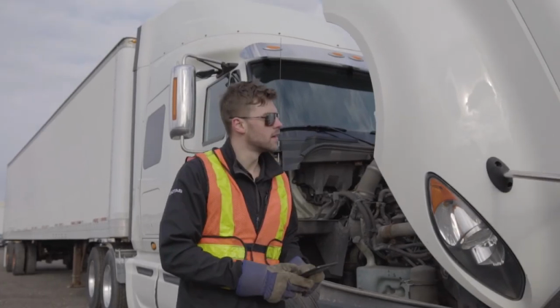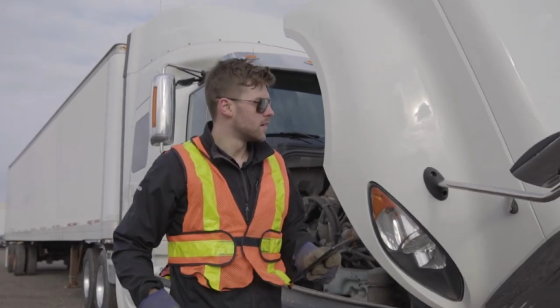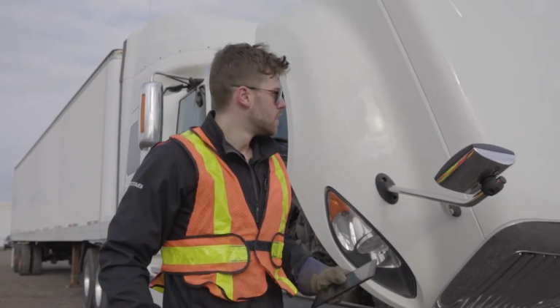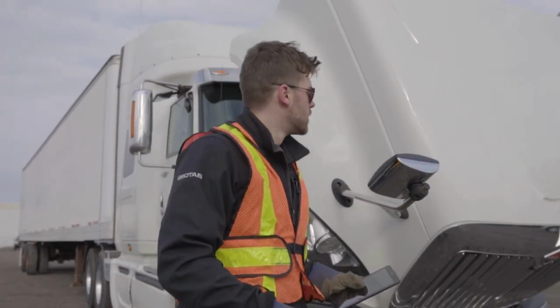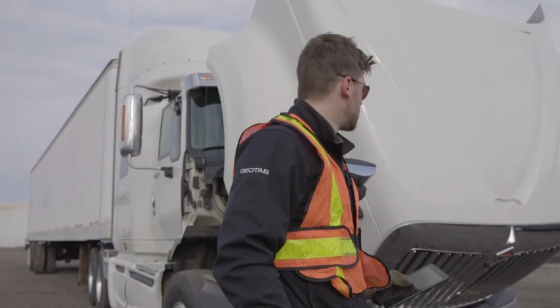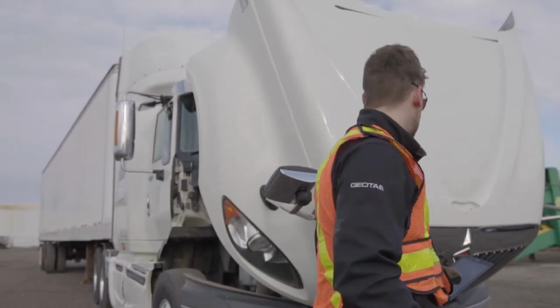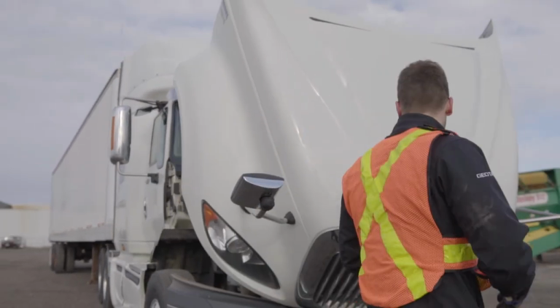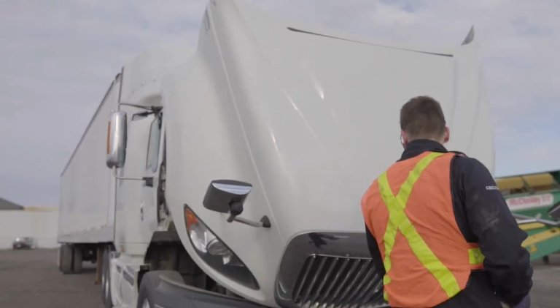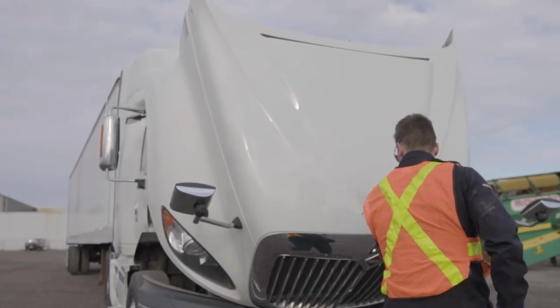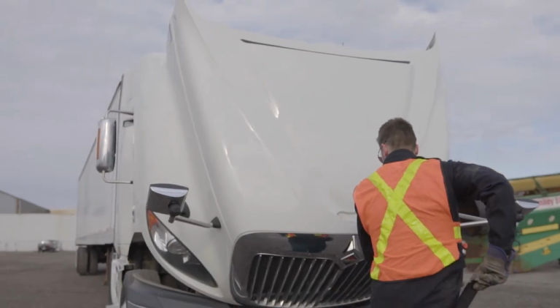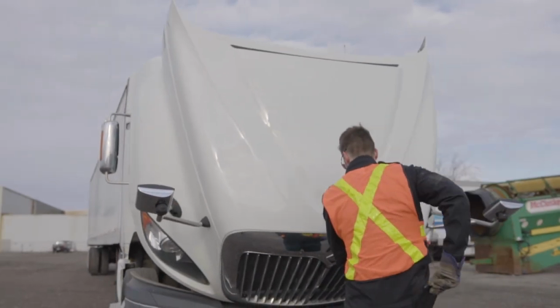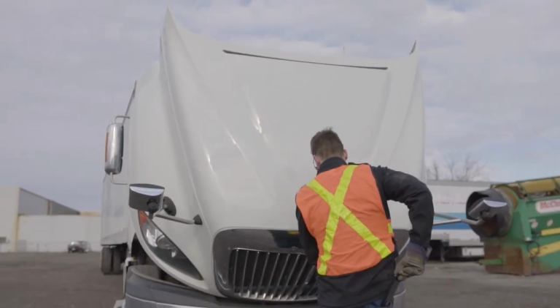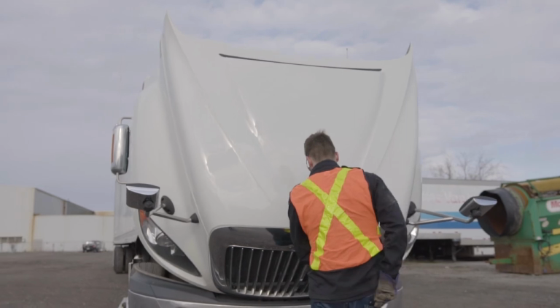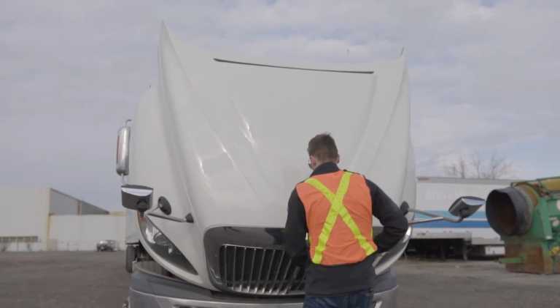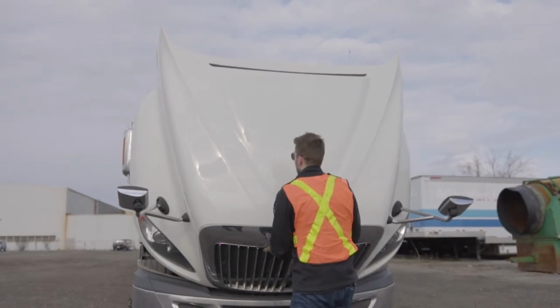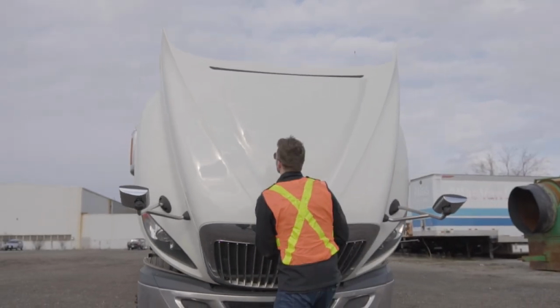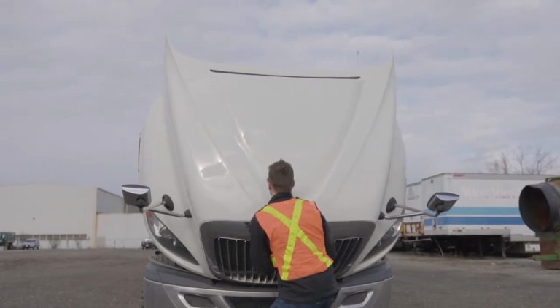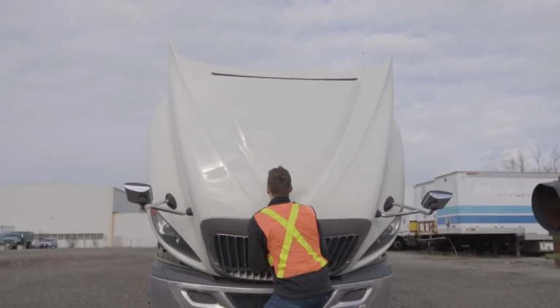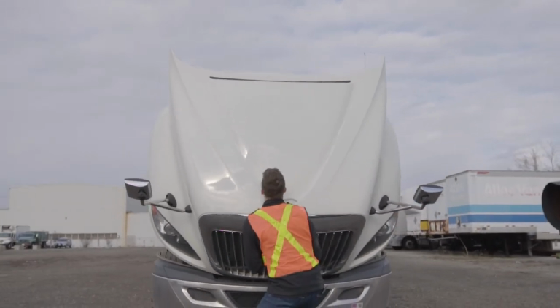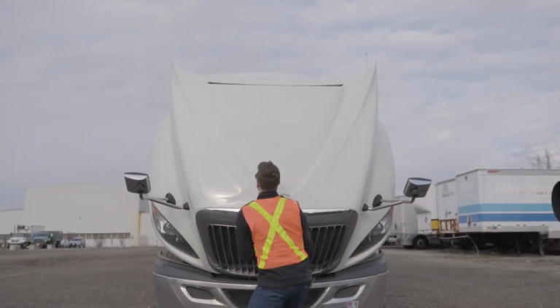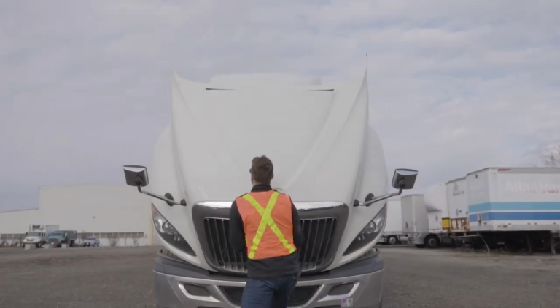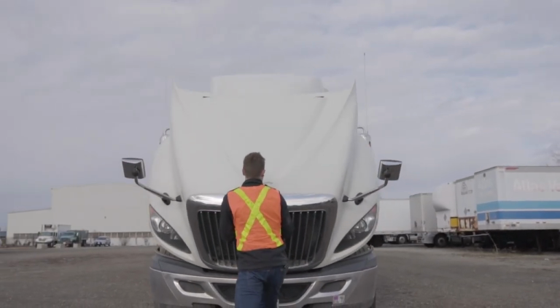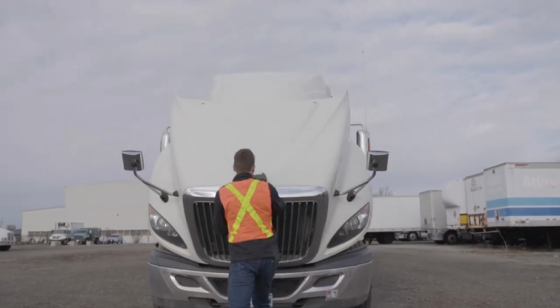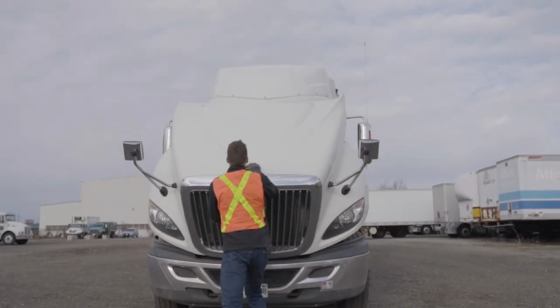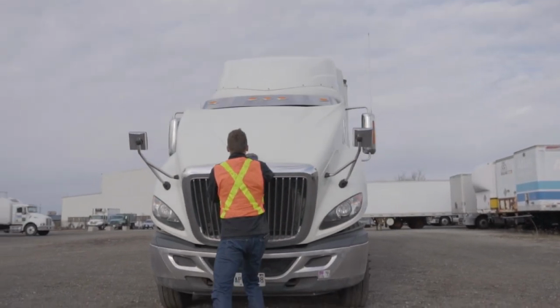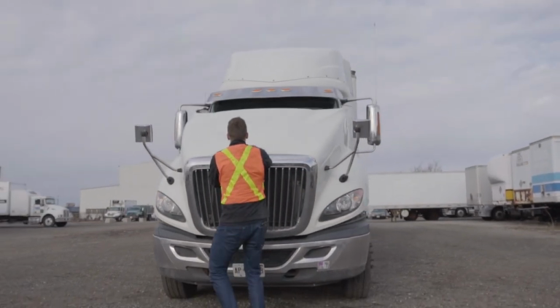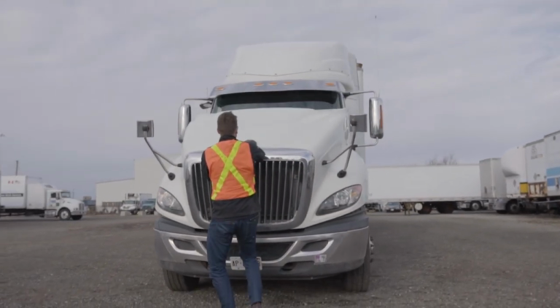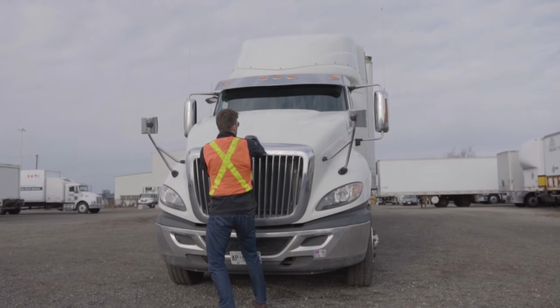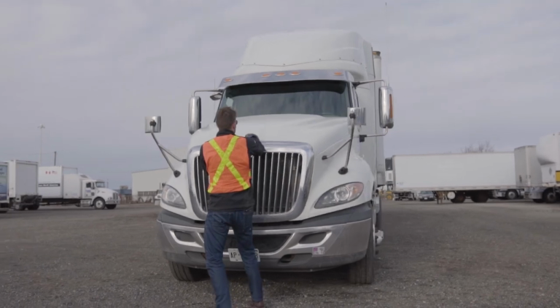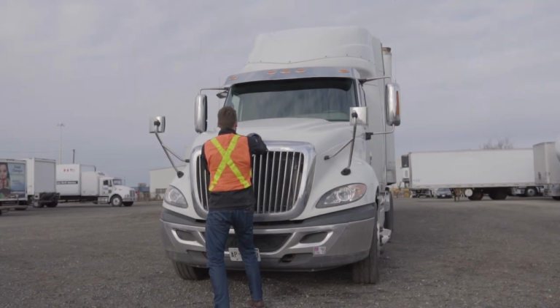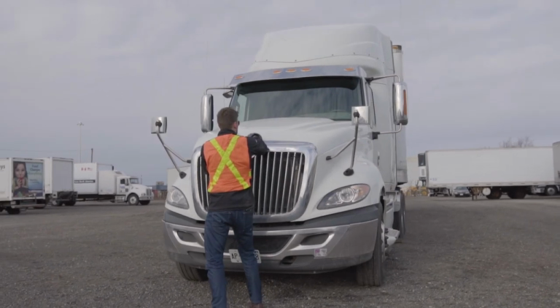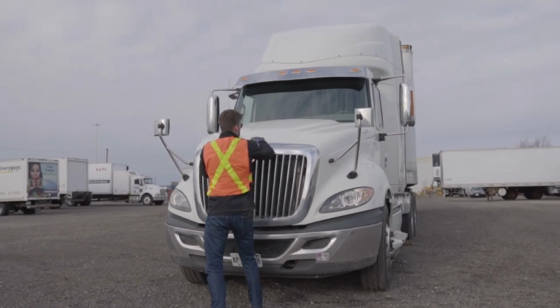Once you have repeated the entire inspection process on the passenger side of the trailer and truck, replace the hood back to its original position and lock it securely into place.